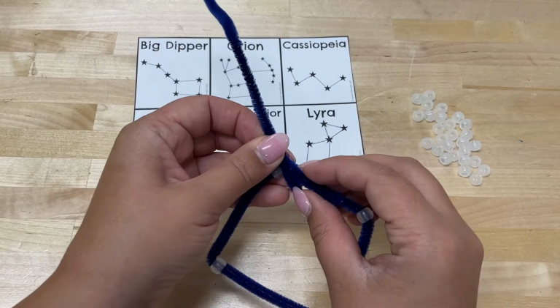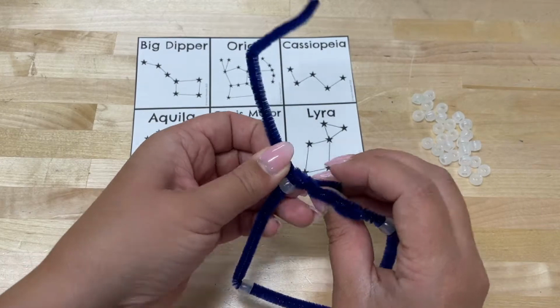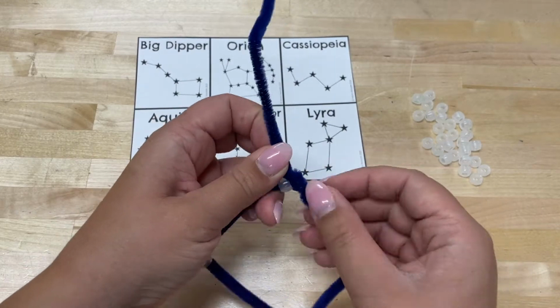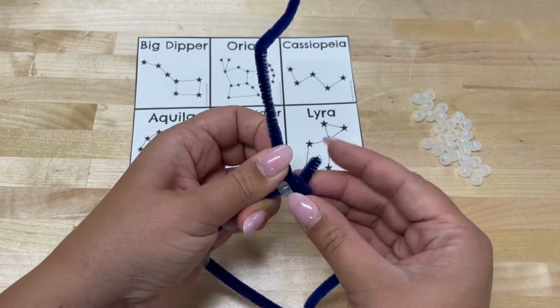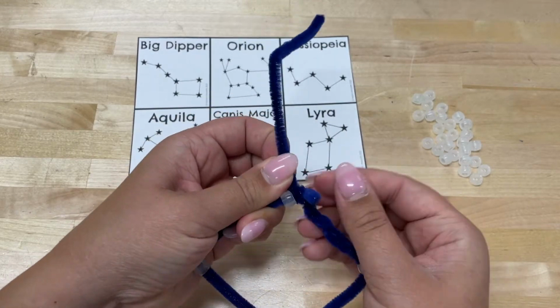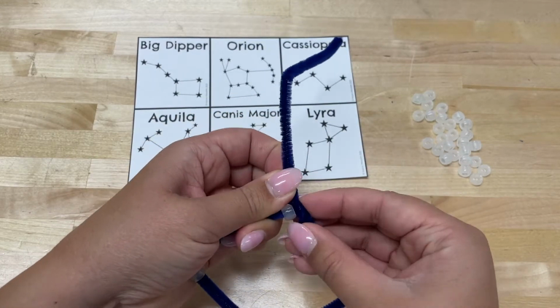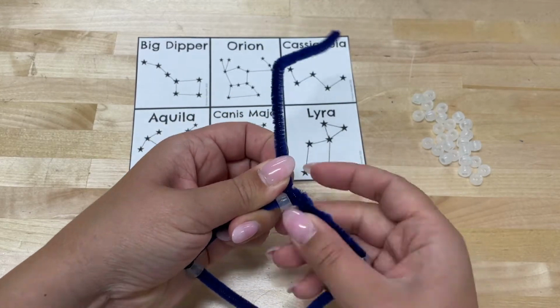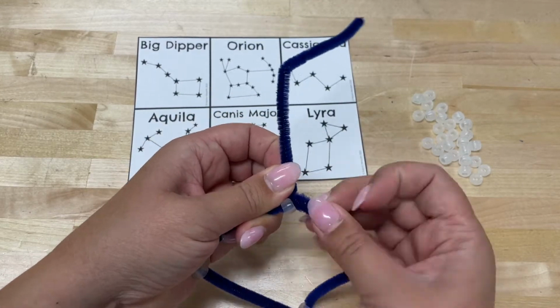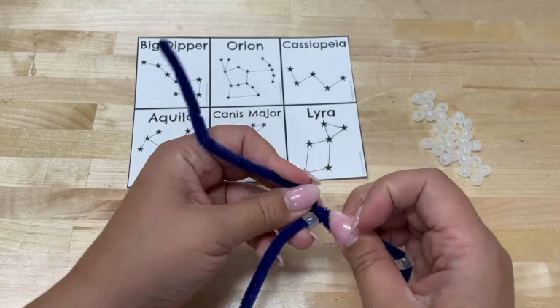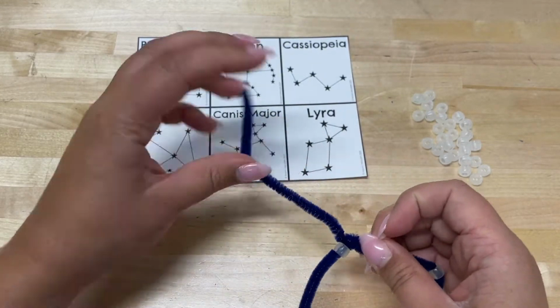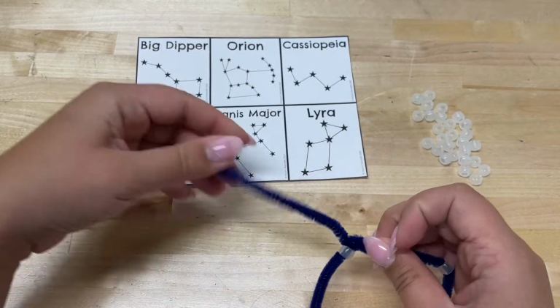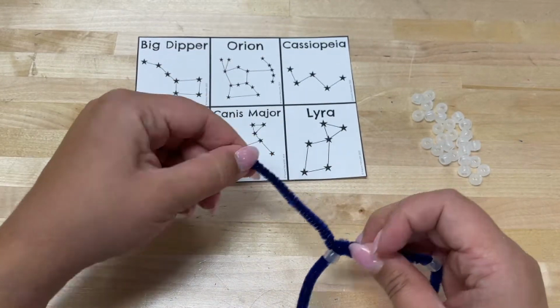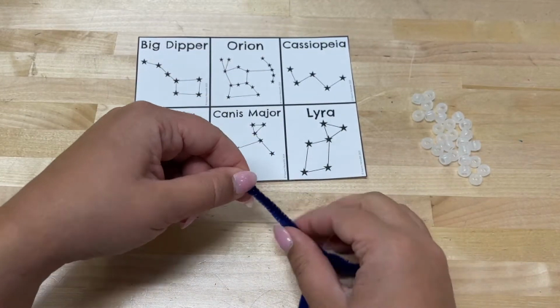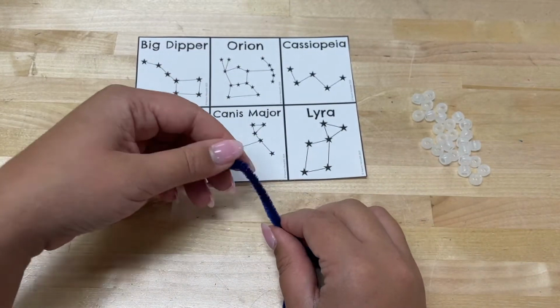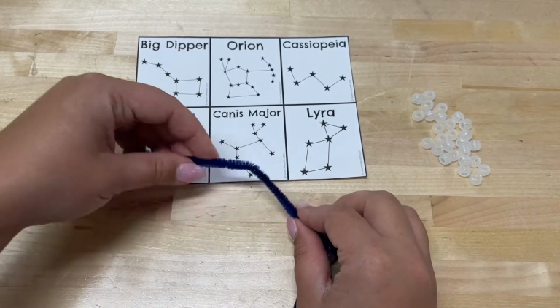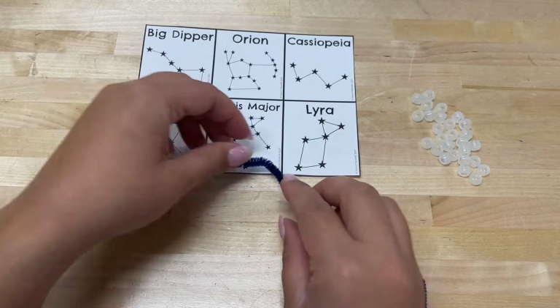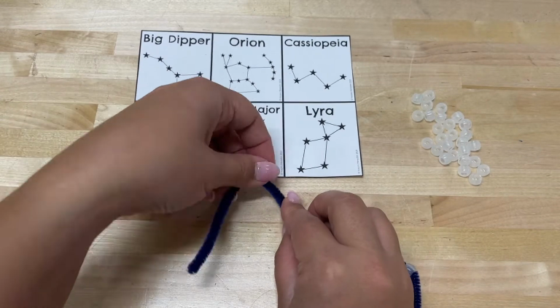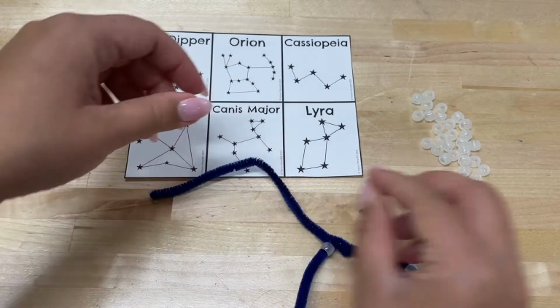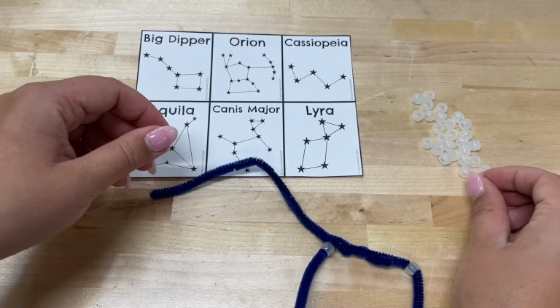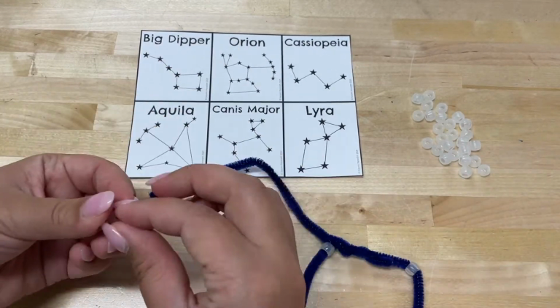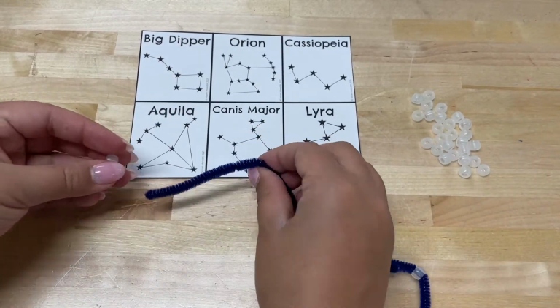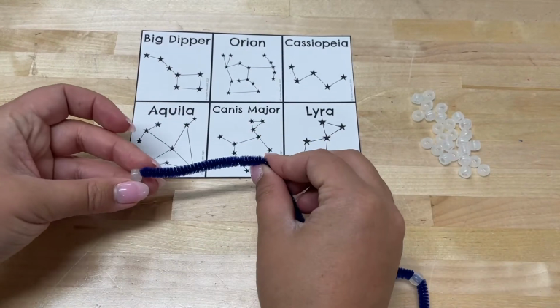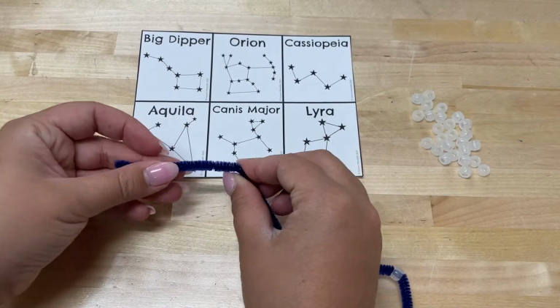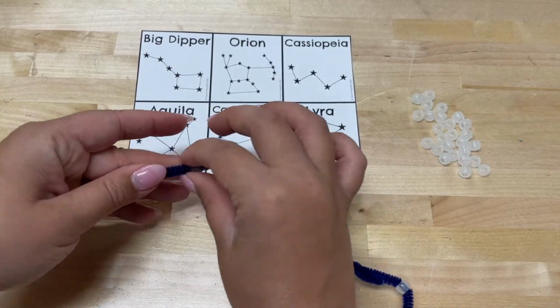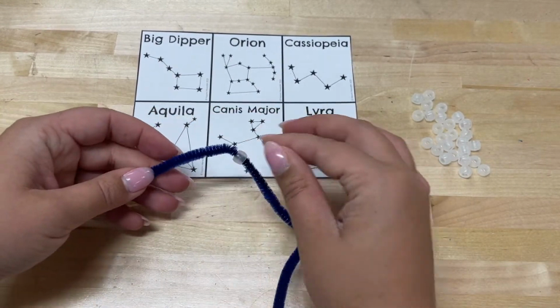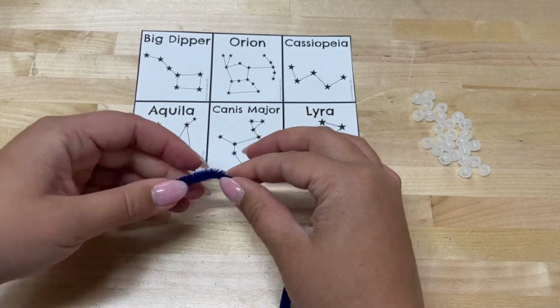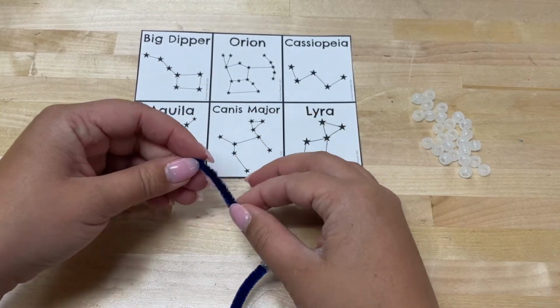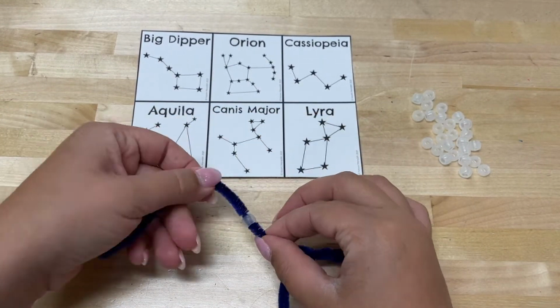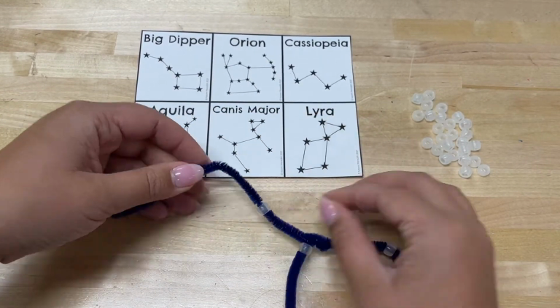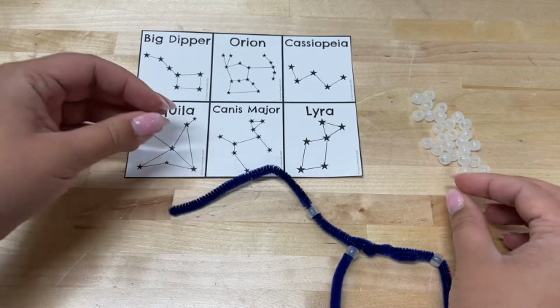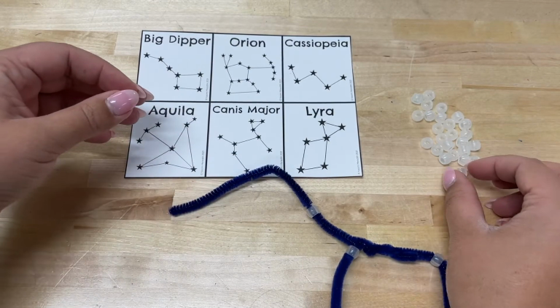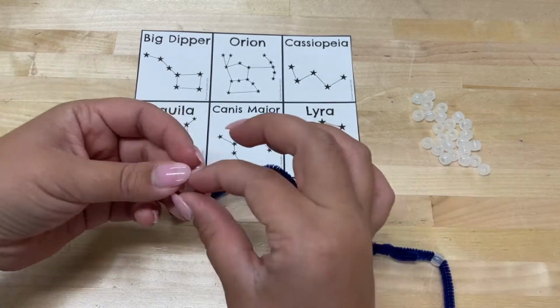If your constellation has lots of lines, add more pipe cleaners and bend them to represent the other parts. Don't forget the stars on this part of your constellation.